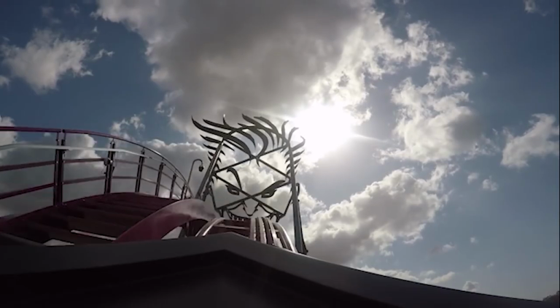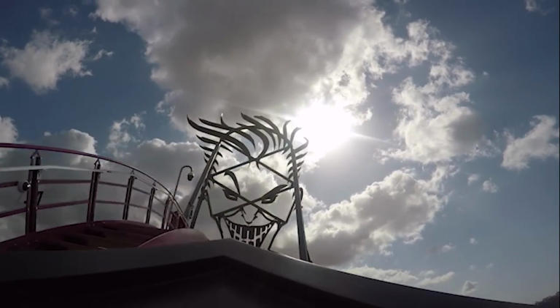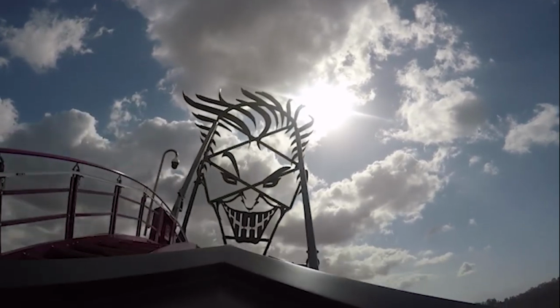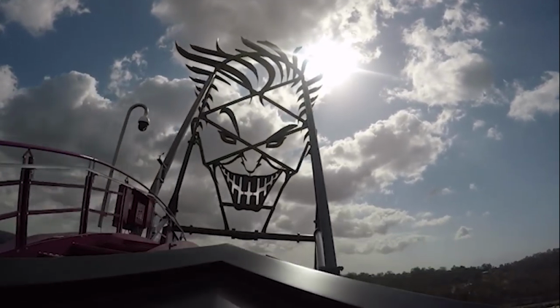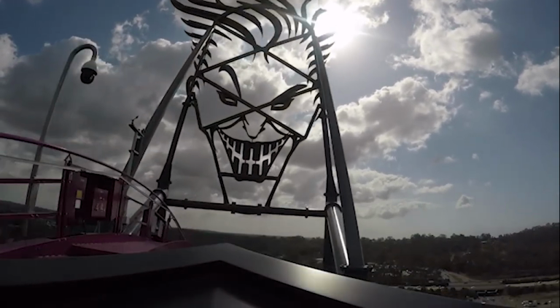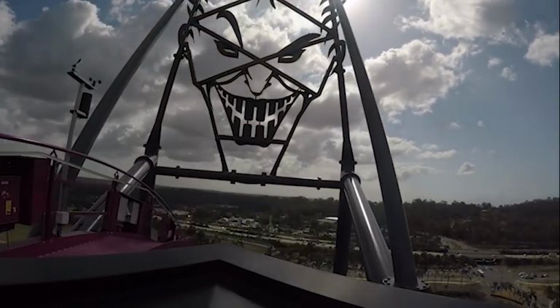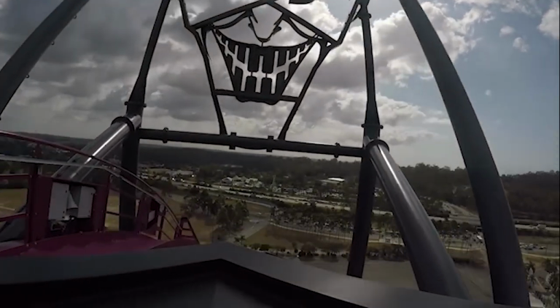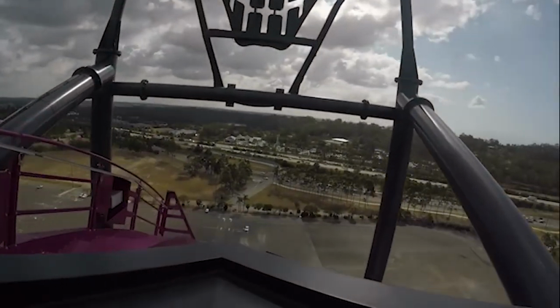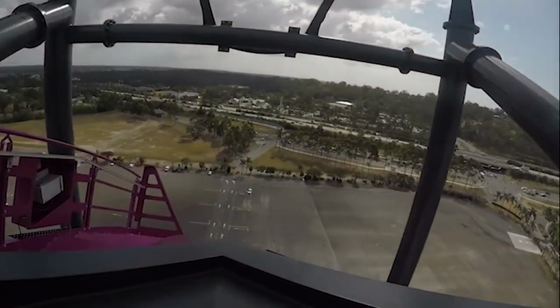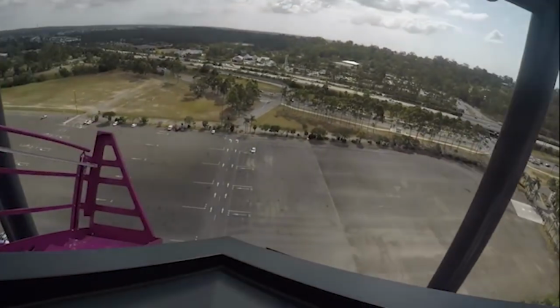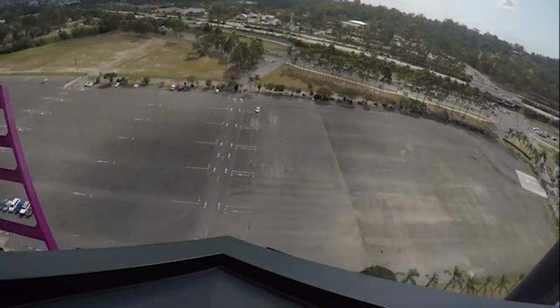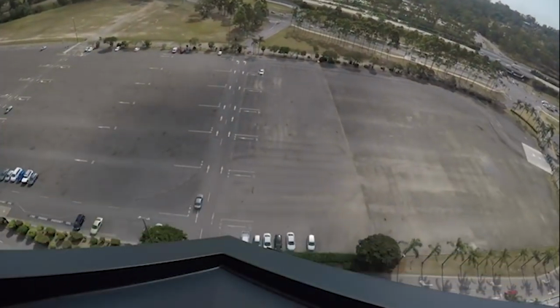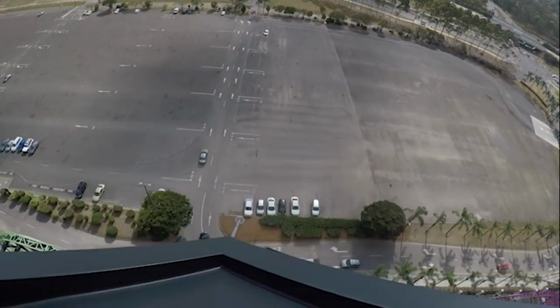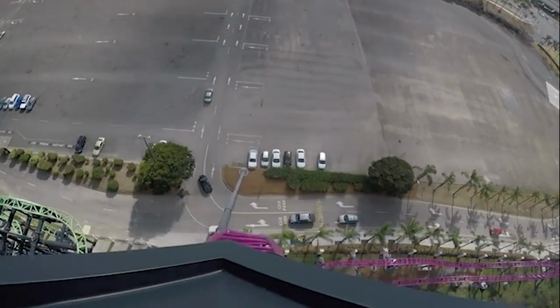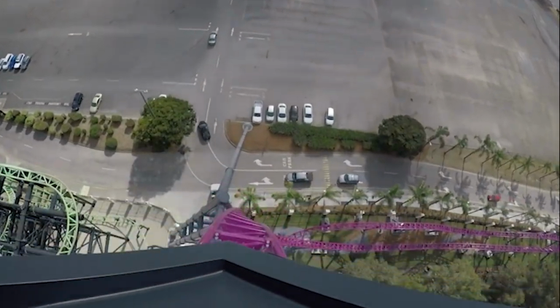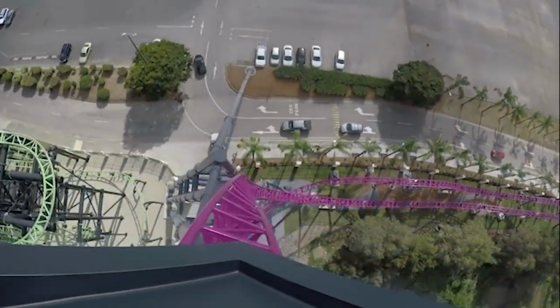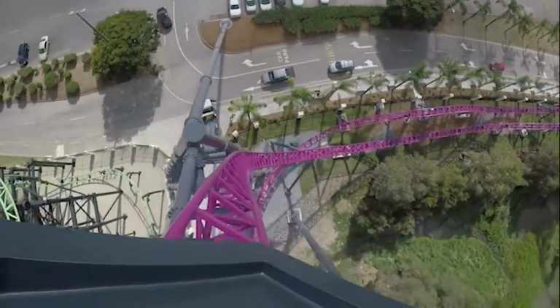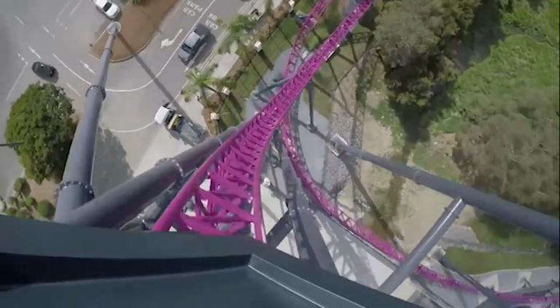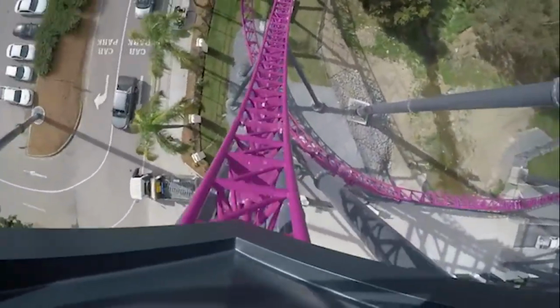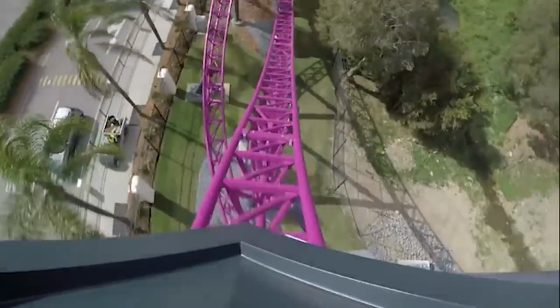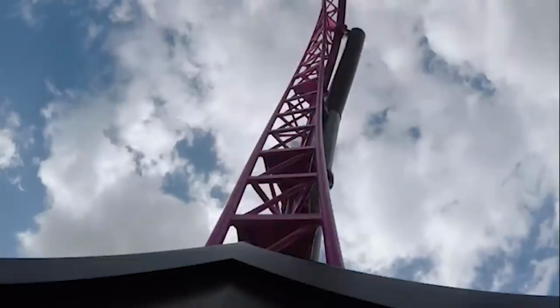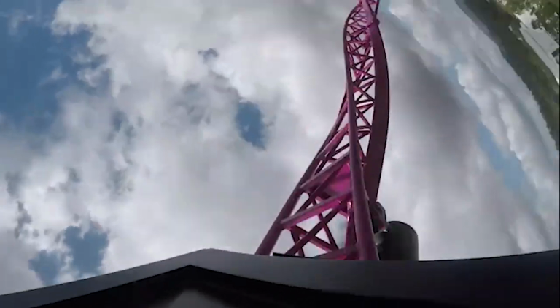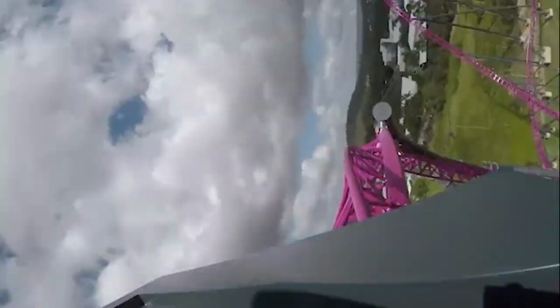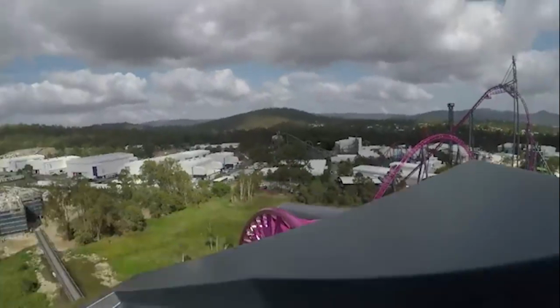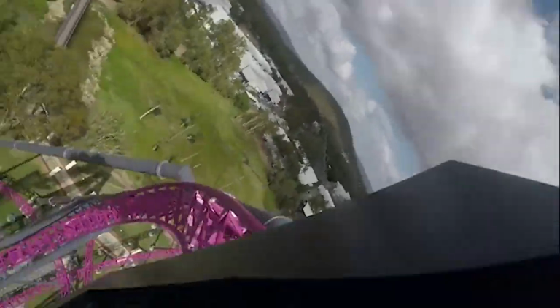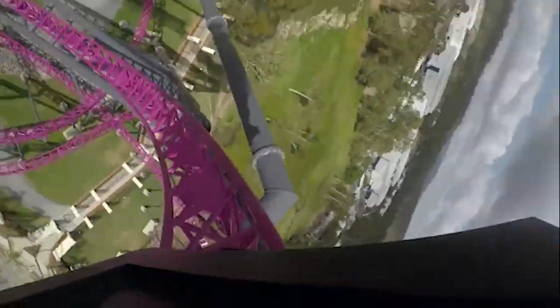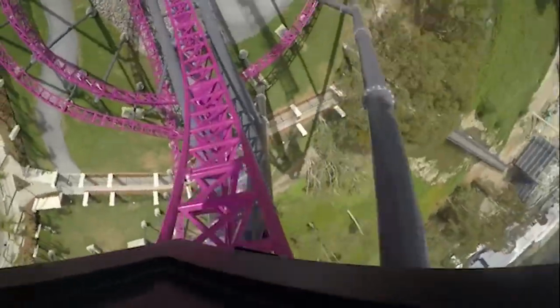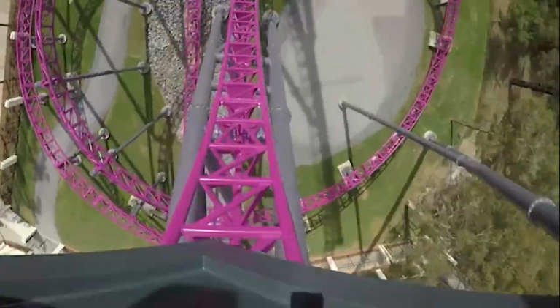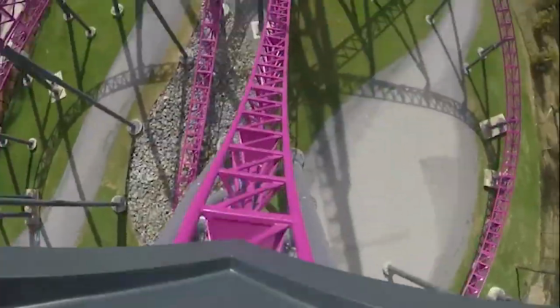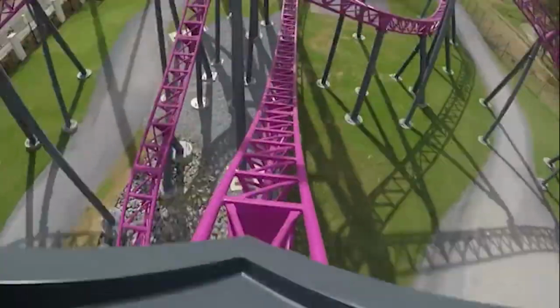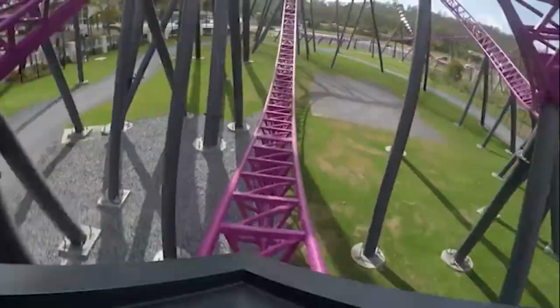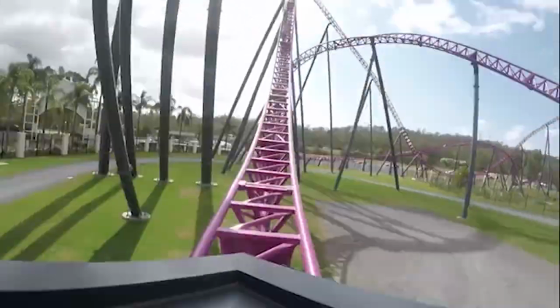DC Rivals Hypercoaster has kind of fallen under the radar for a lot of people, but it looks amazing. It features a lot of elements I've talked about earlier, like the twisted first drop and non-inverting loop, but DC Rivals just looks to do it the best out of all of them.